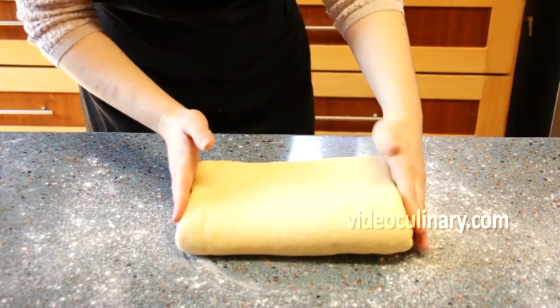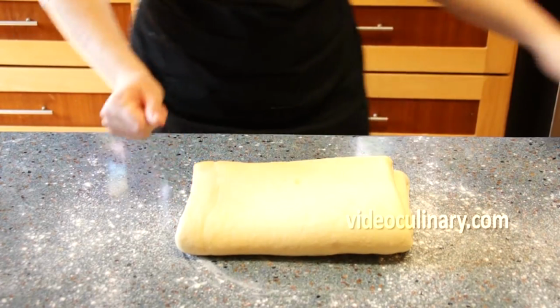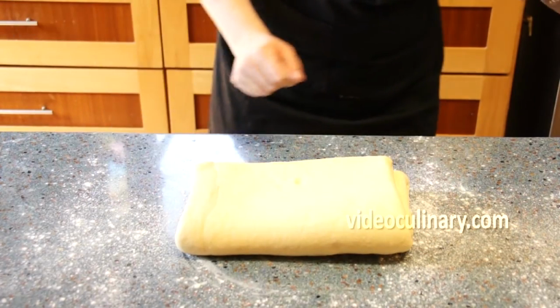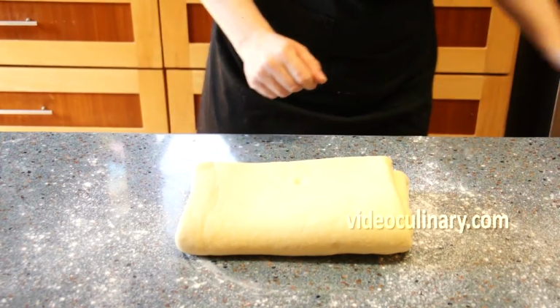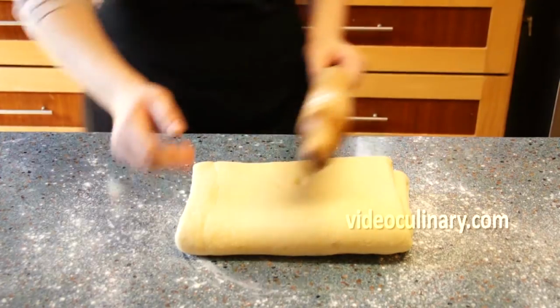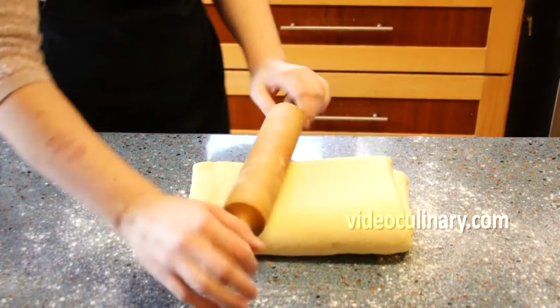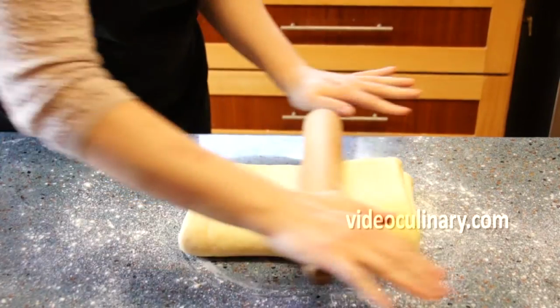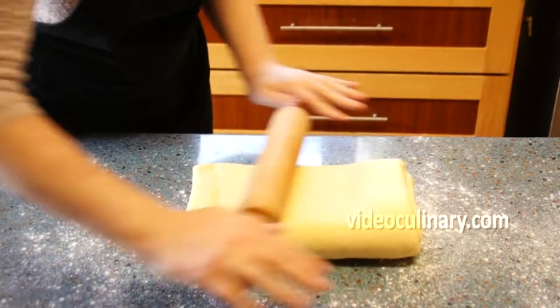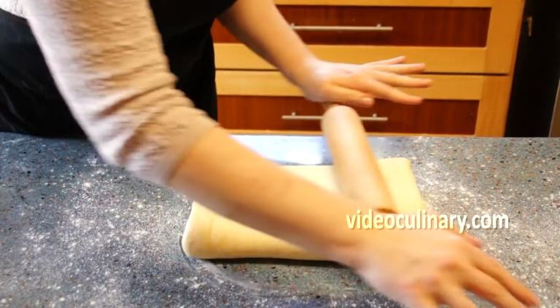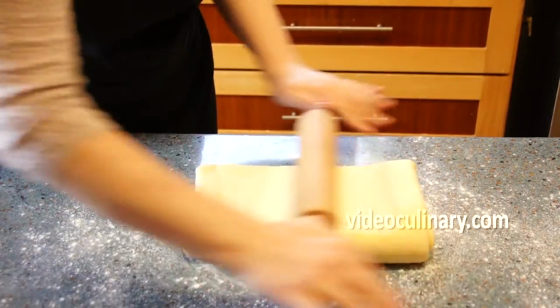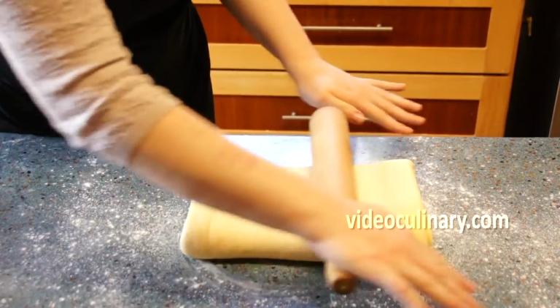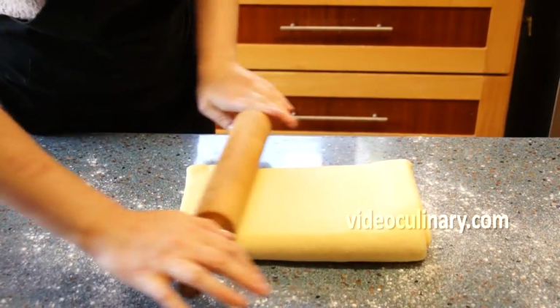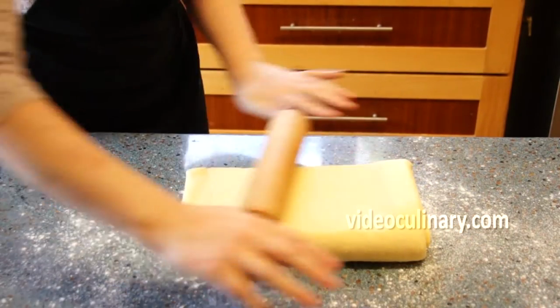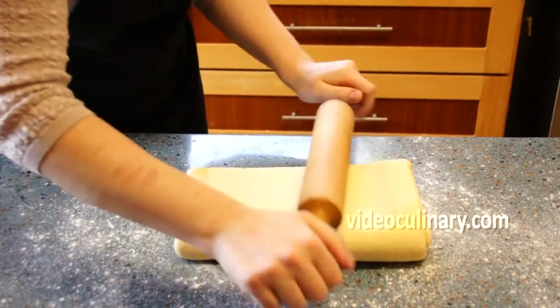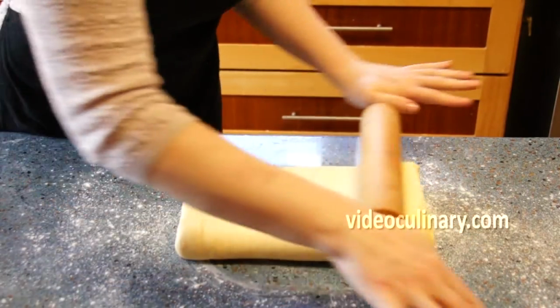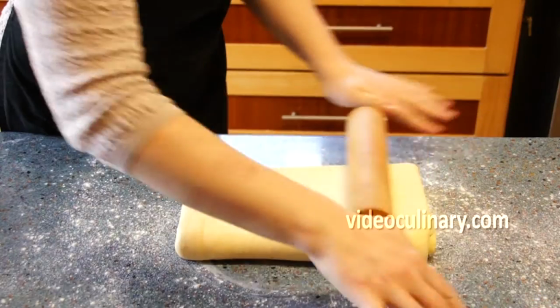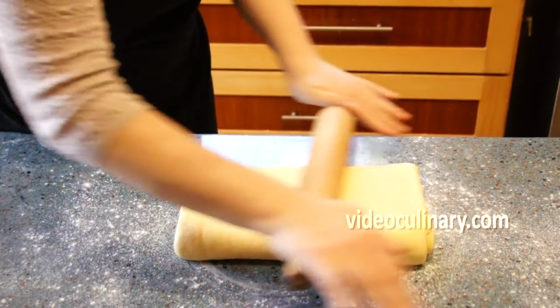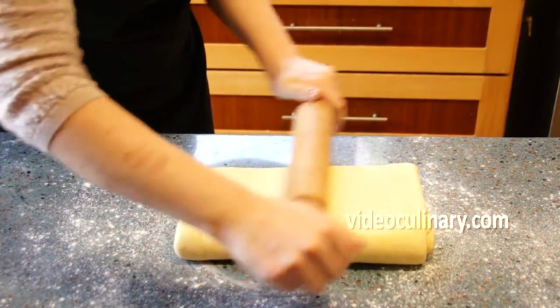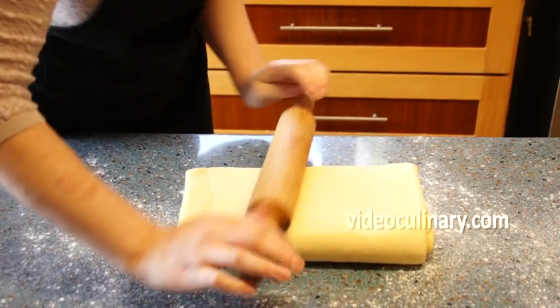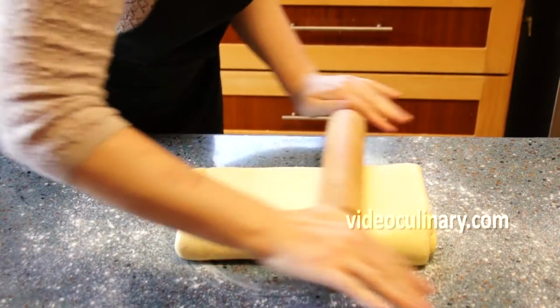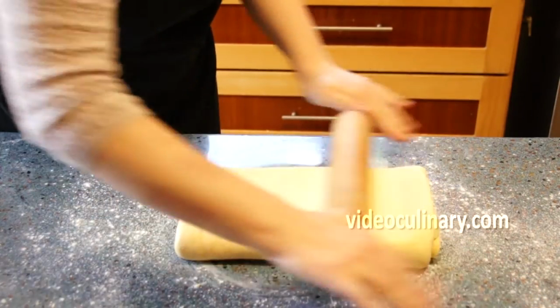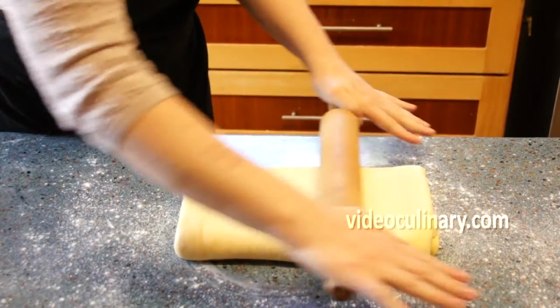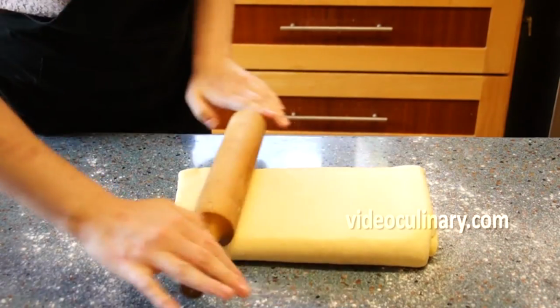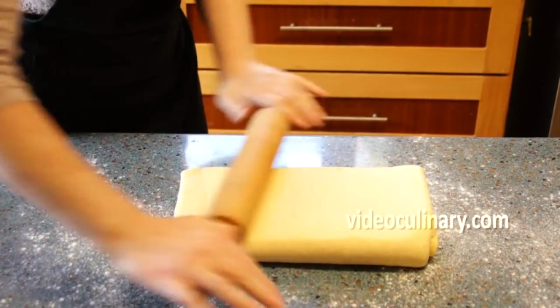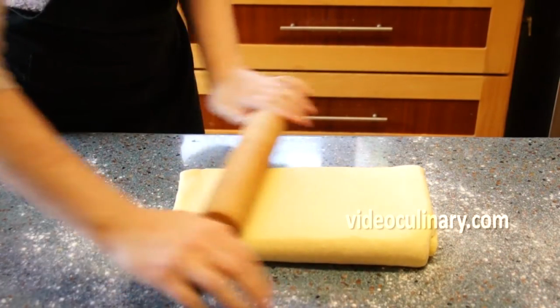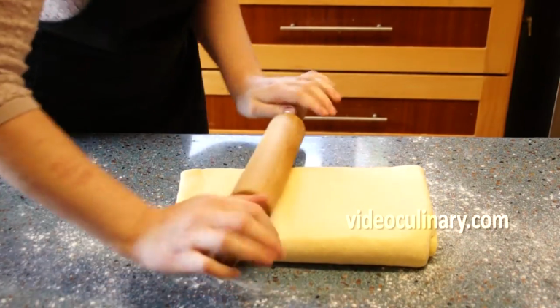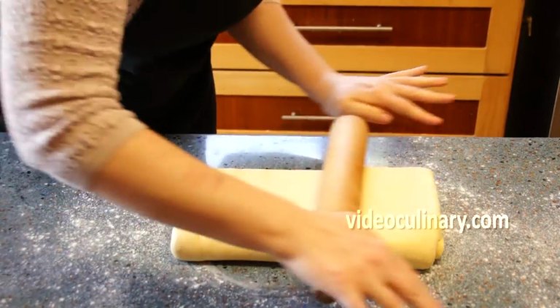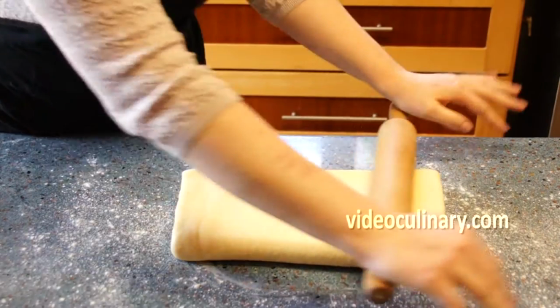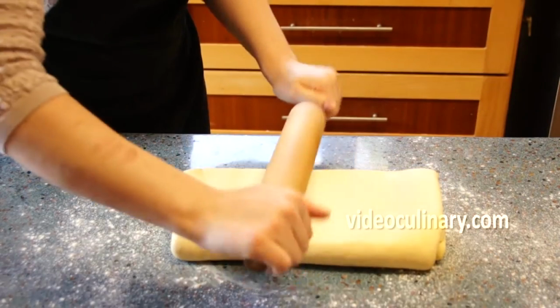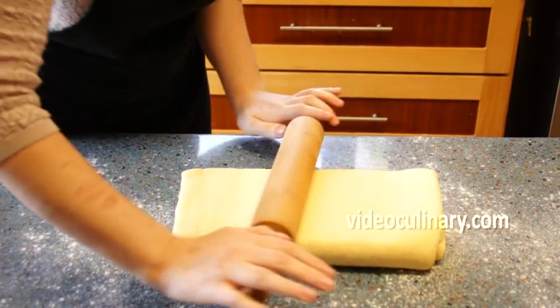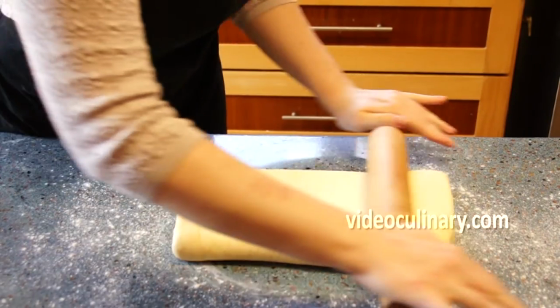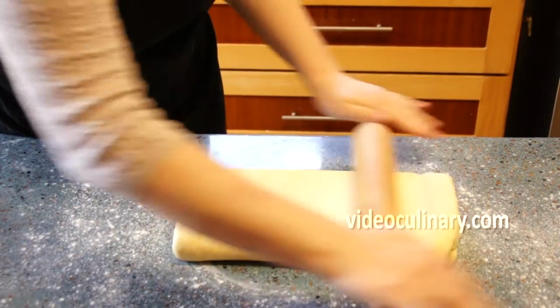Turn the dough 90 degrees and roll it into a rectangle 1 cm thick.